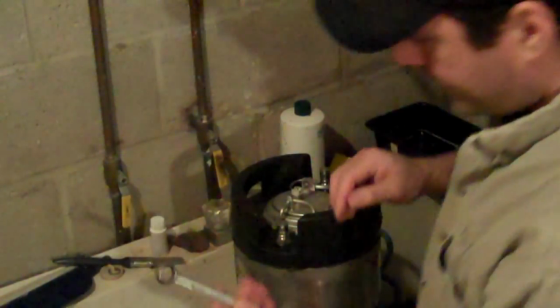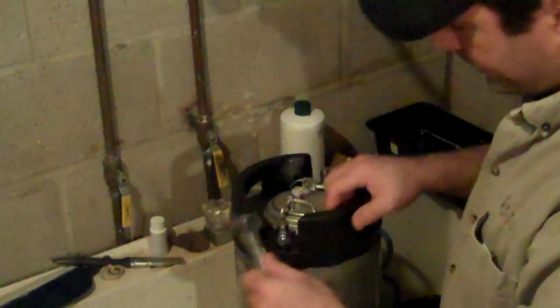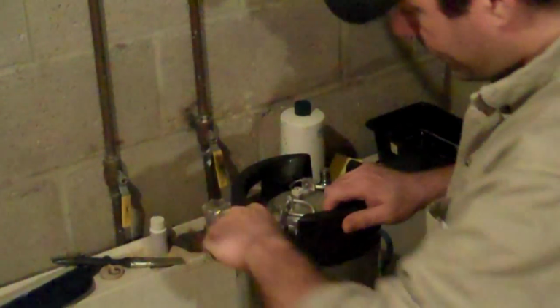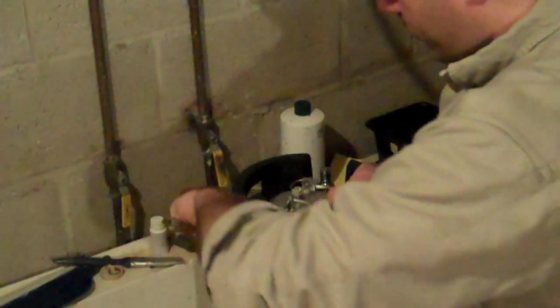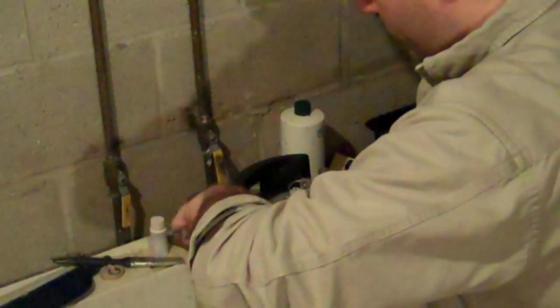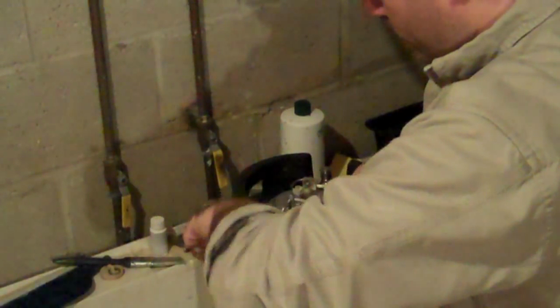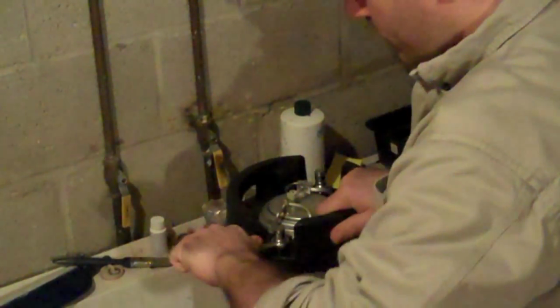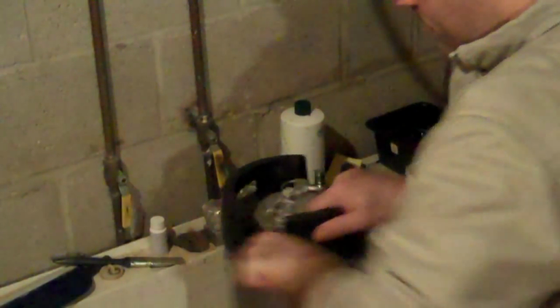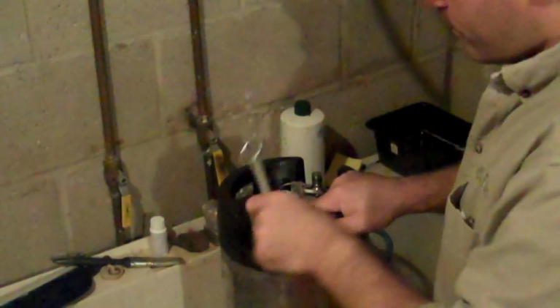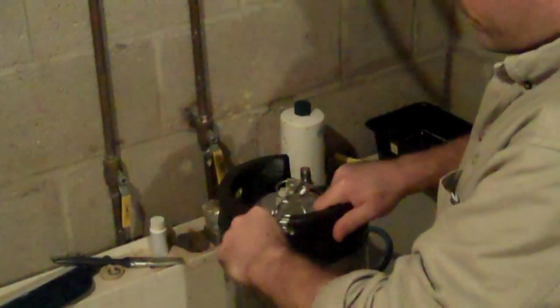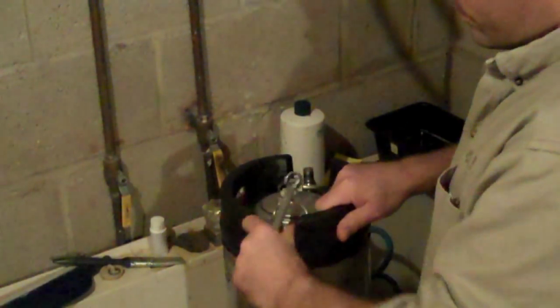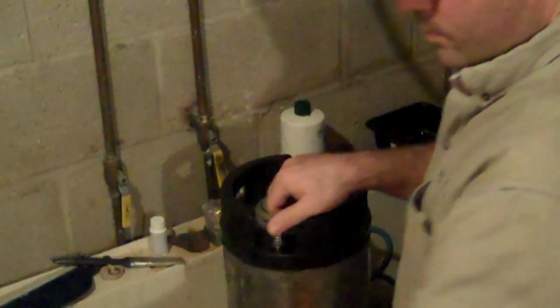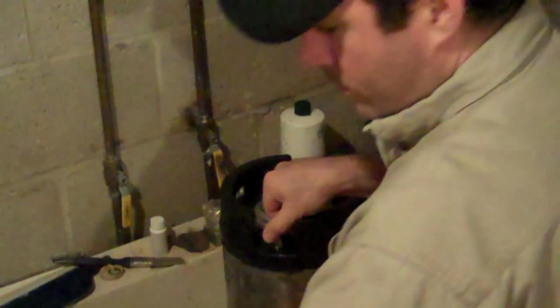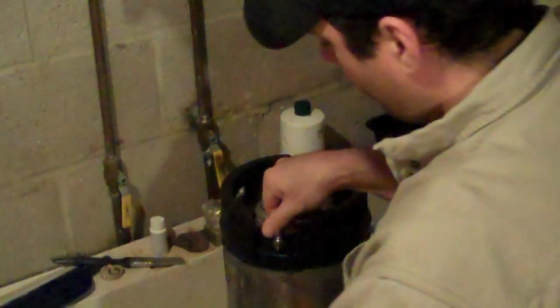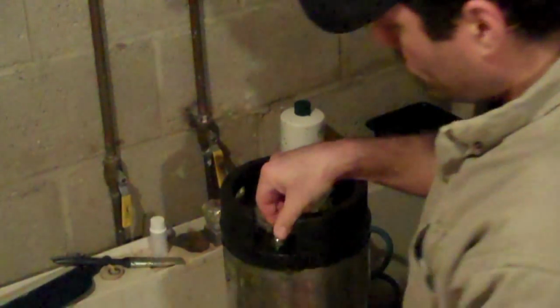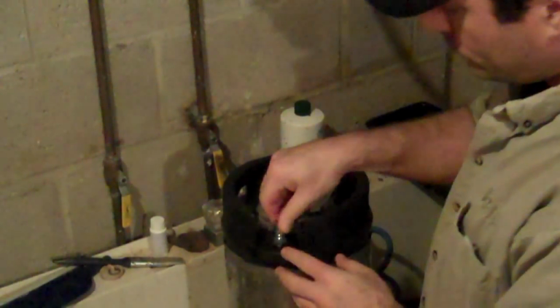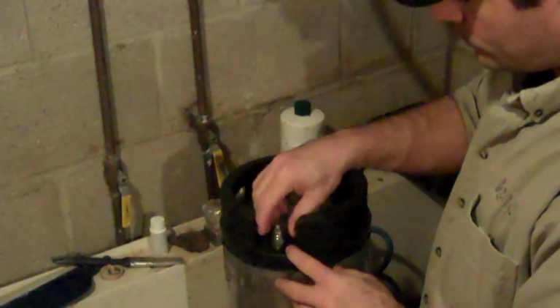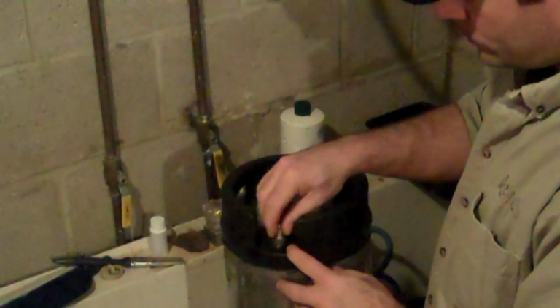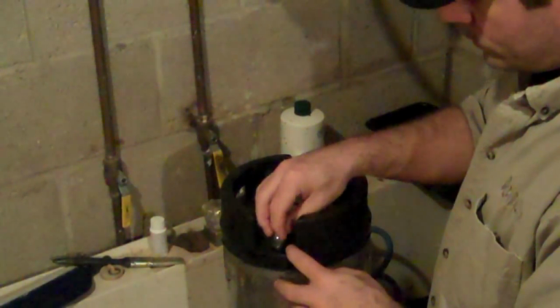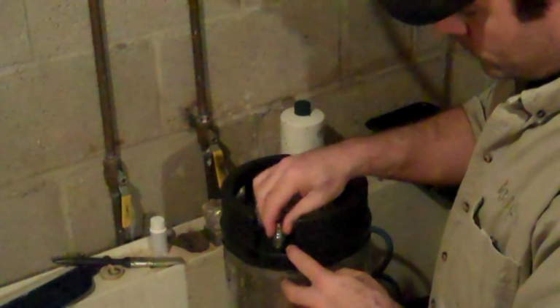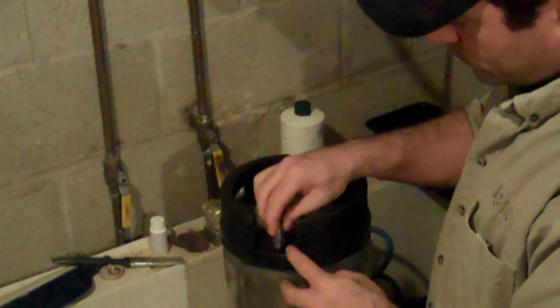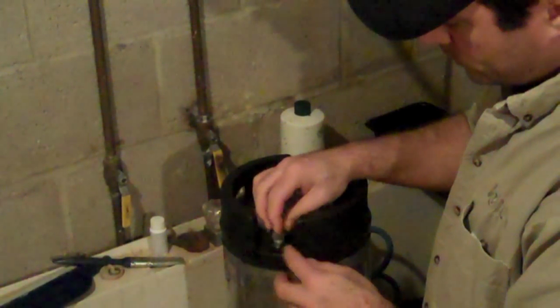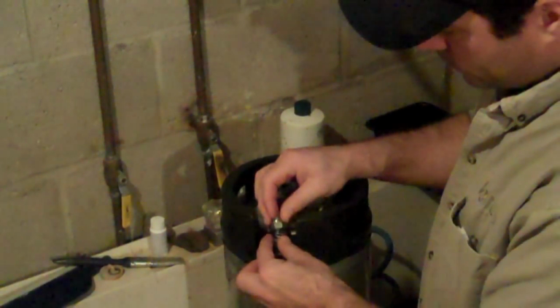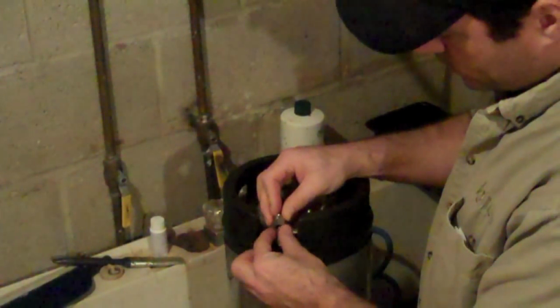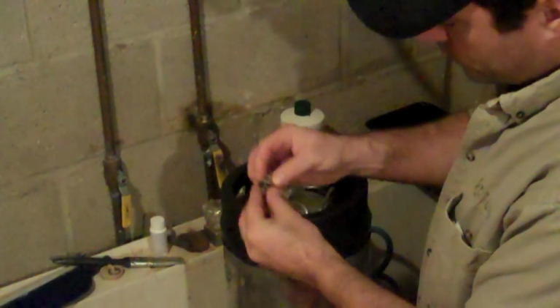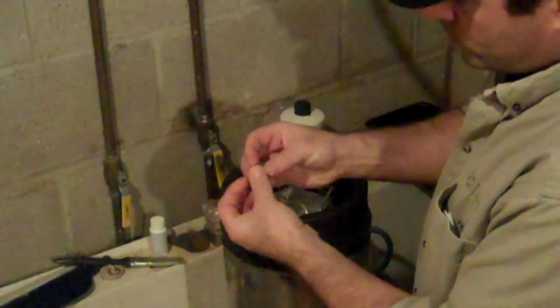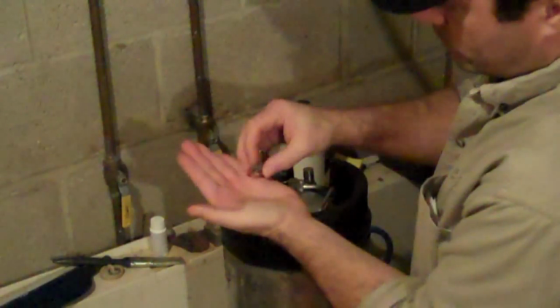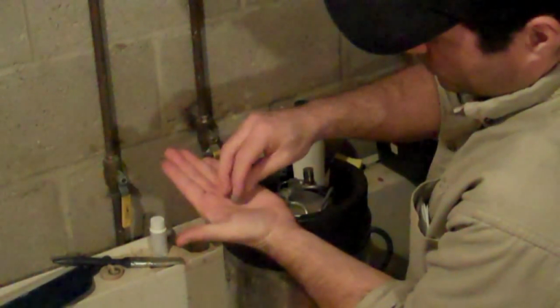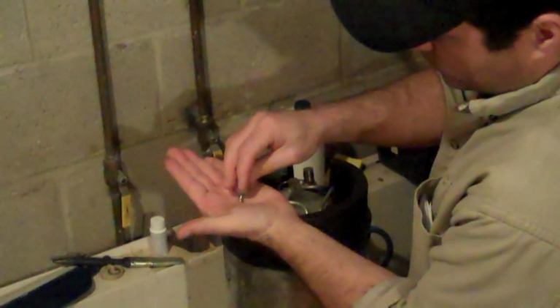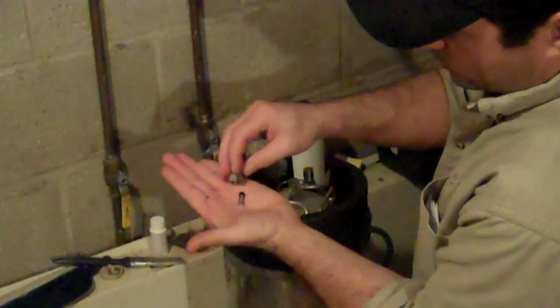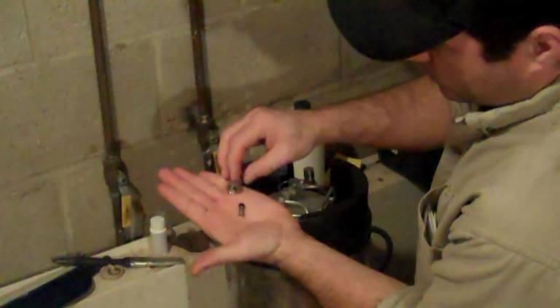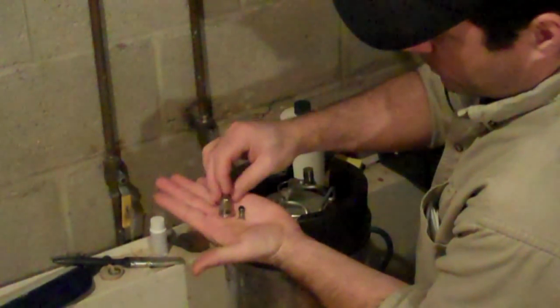Now that that's done, we'll take the posts off. This appears to be a repaired keg — the two posts are different sizes. Normally they're the same. On this one, the smaller post is 11-sixteenths and the larger one is 7-eighths.